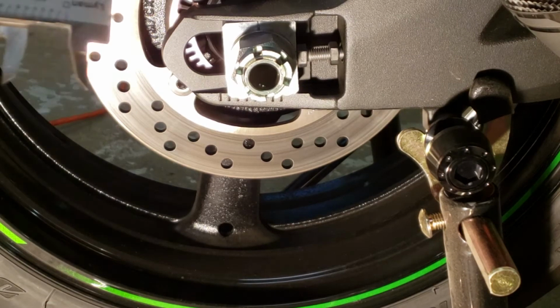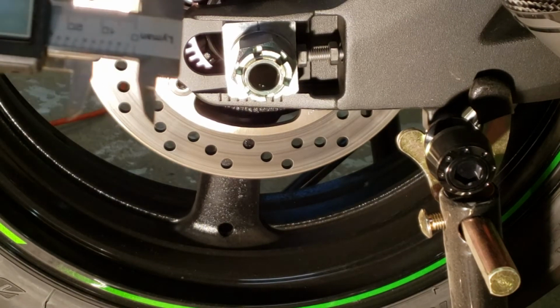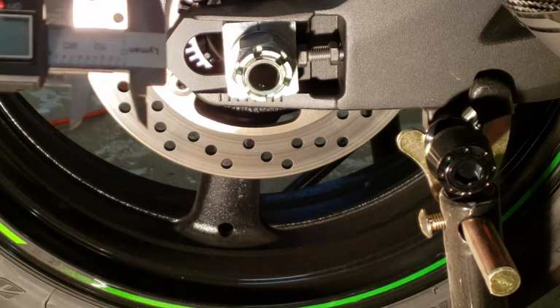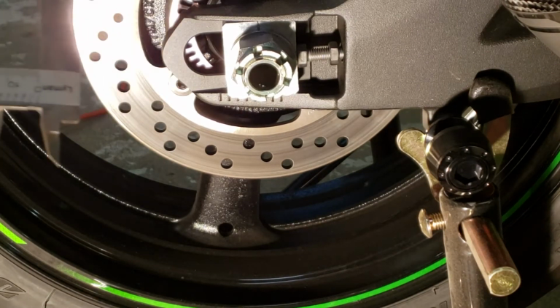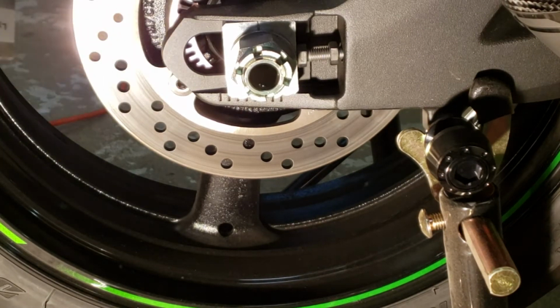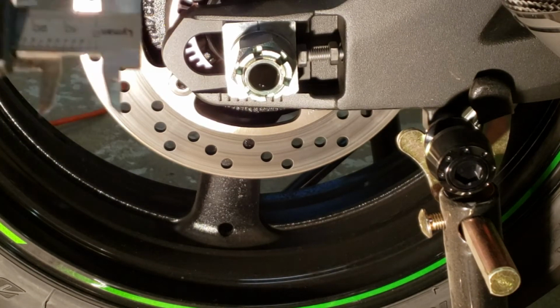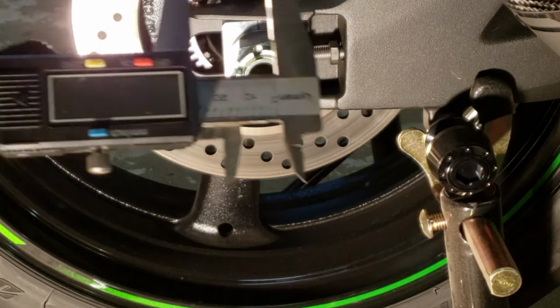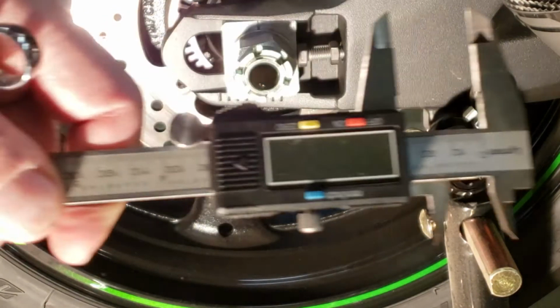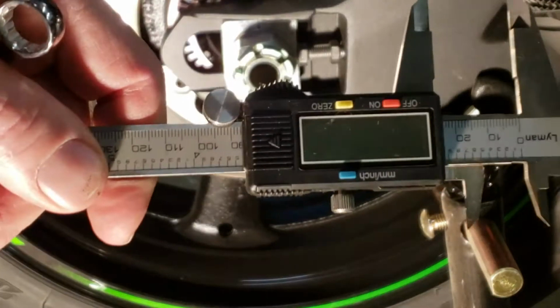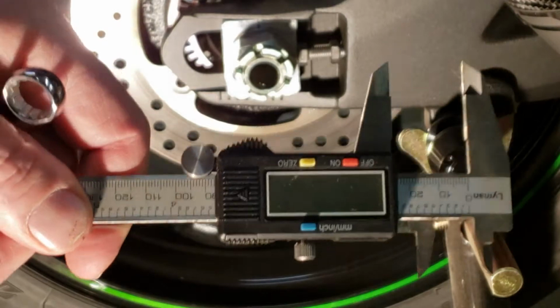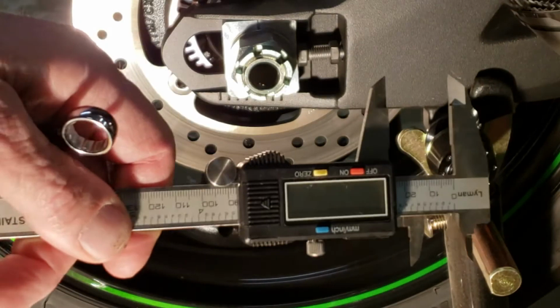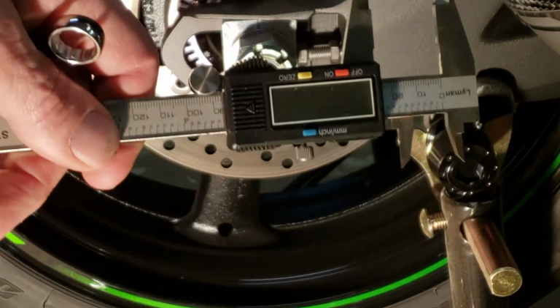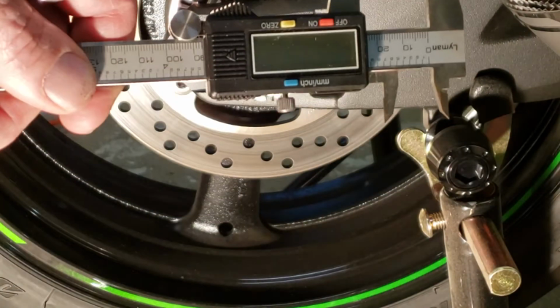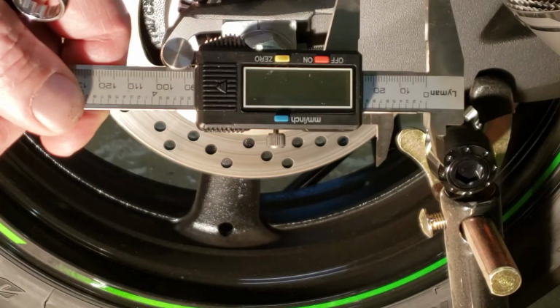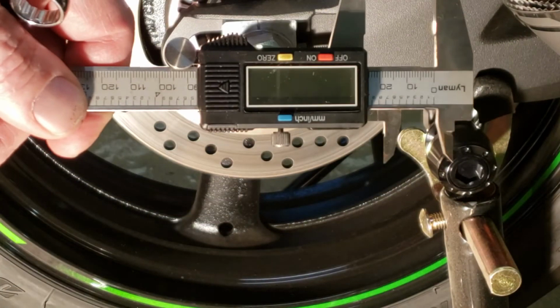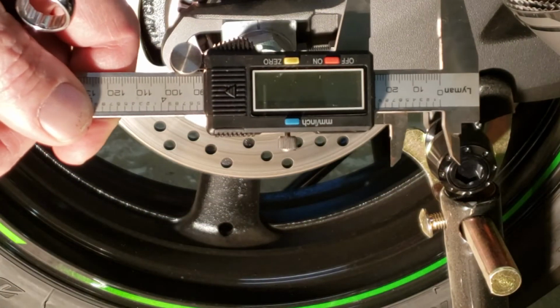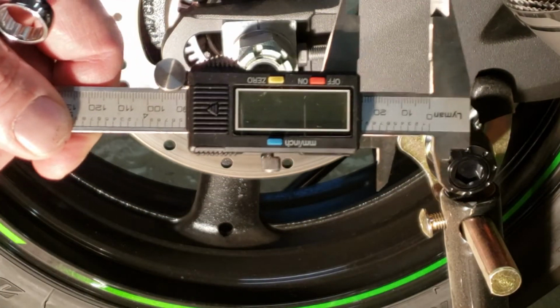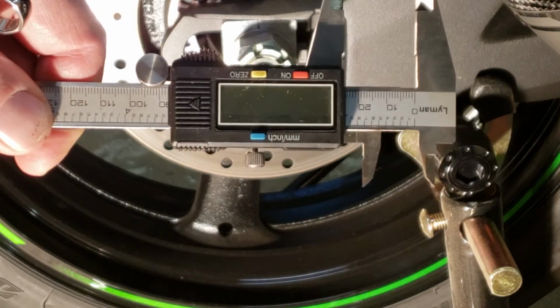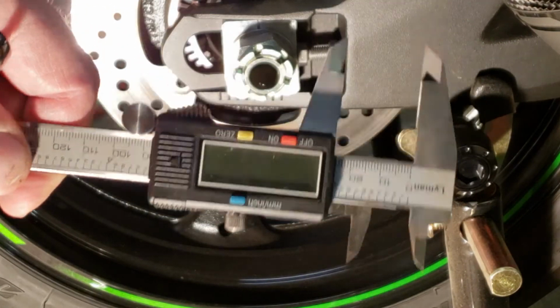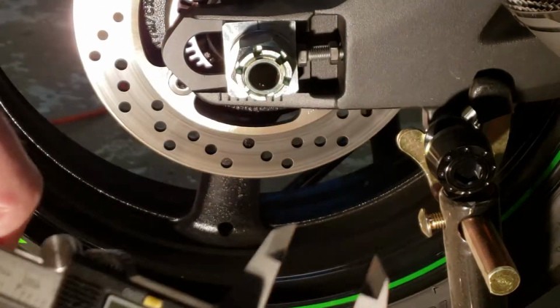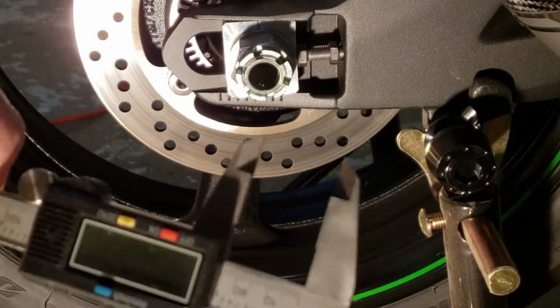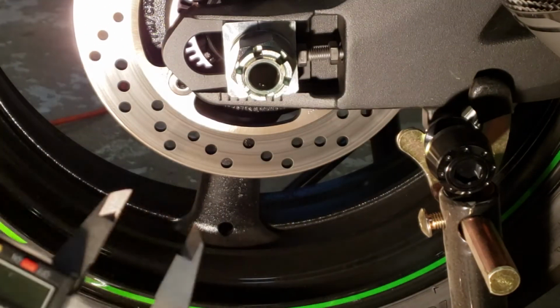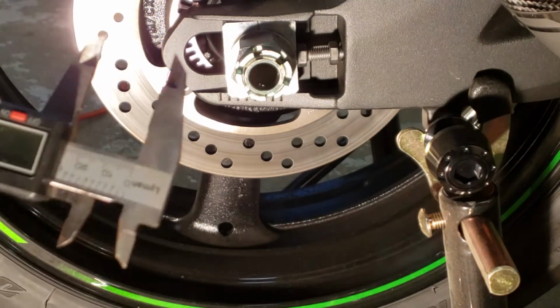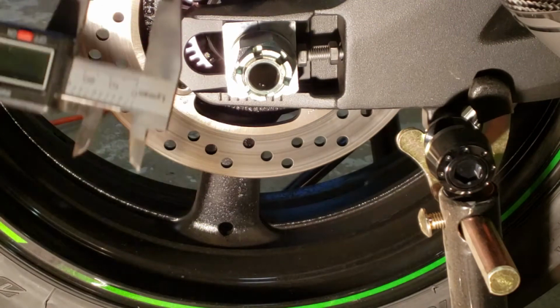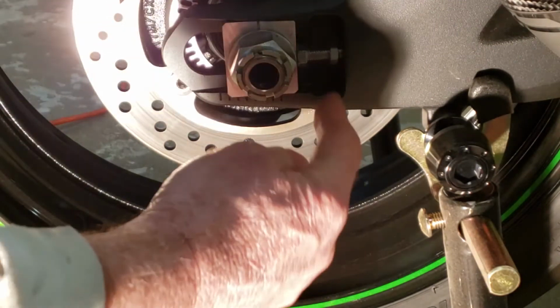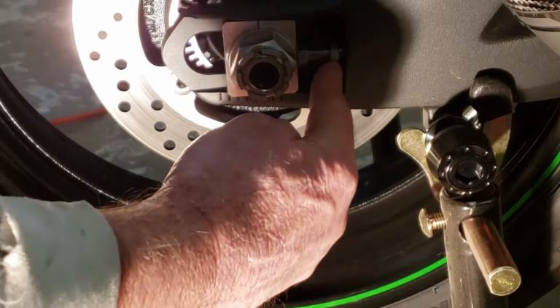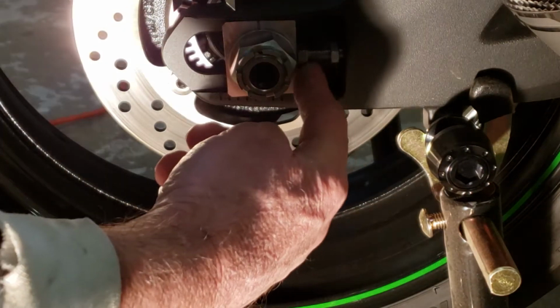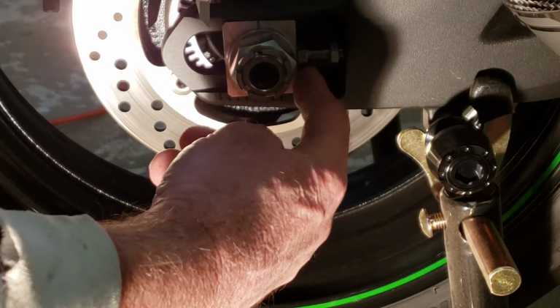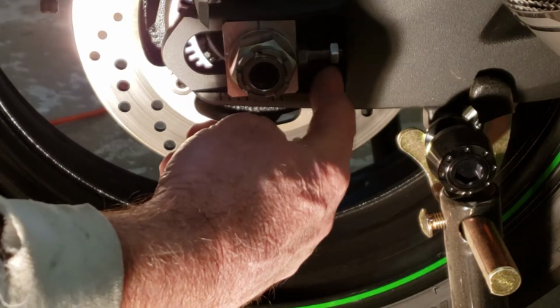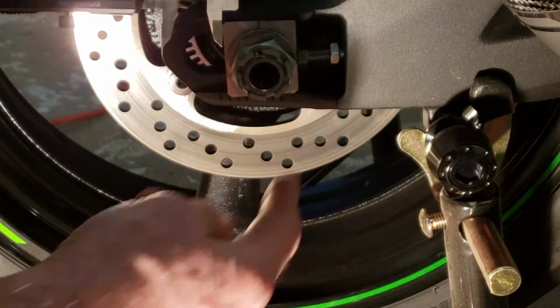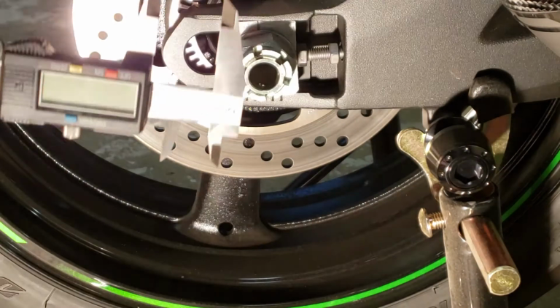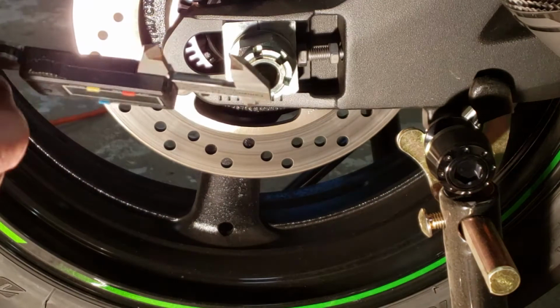If you want to be more precise, you can get a tape measure or some calipers and measure the distance in between here below the bolt.